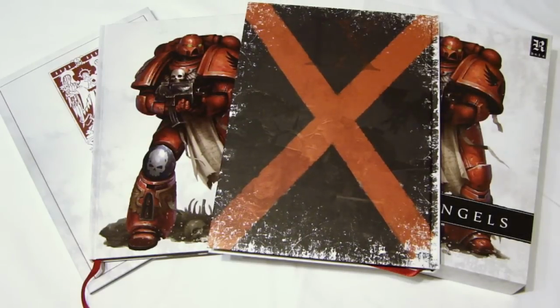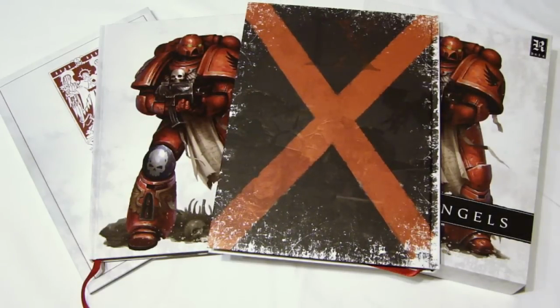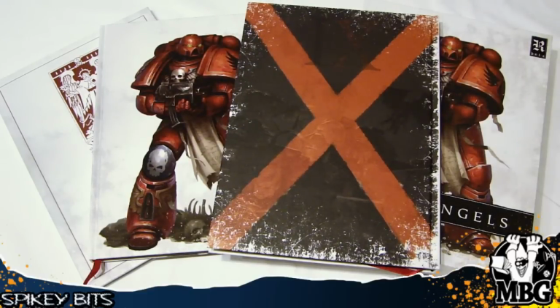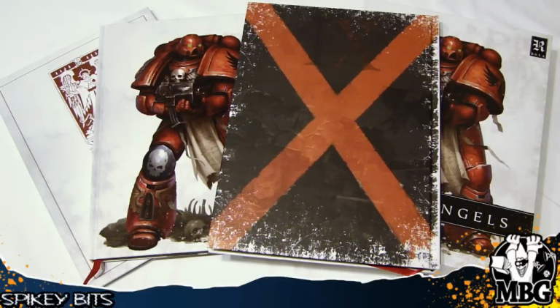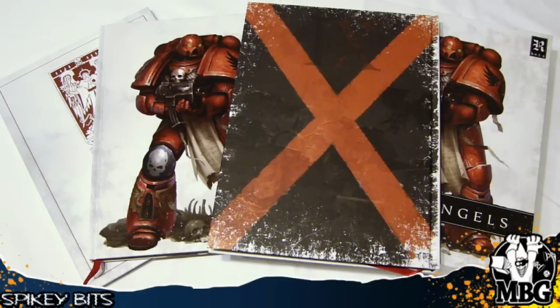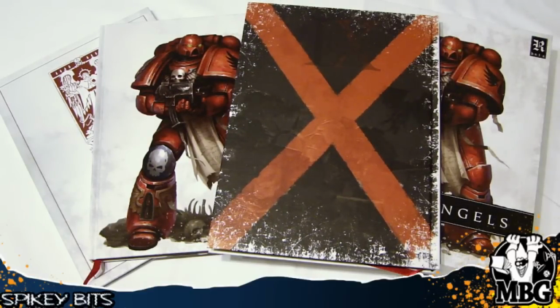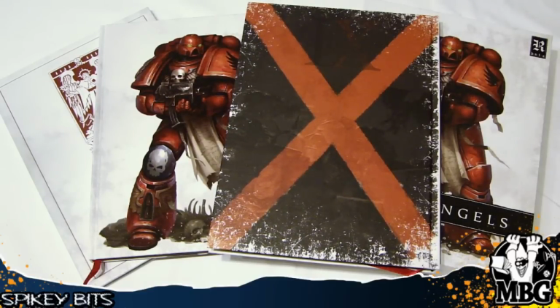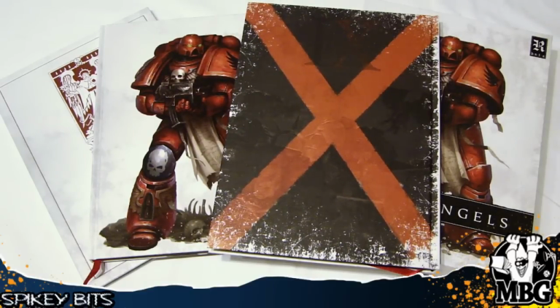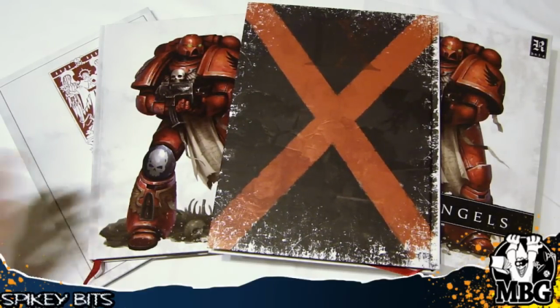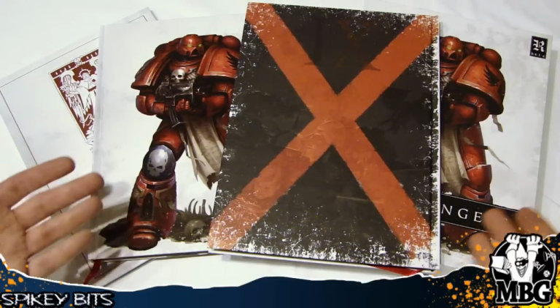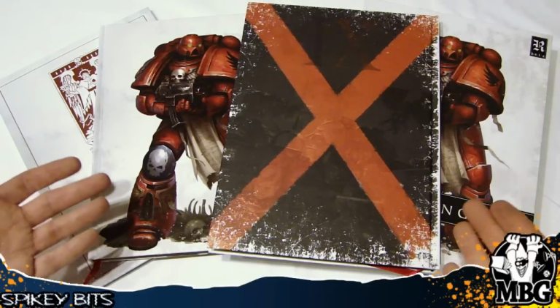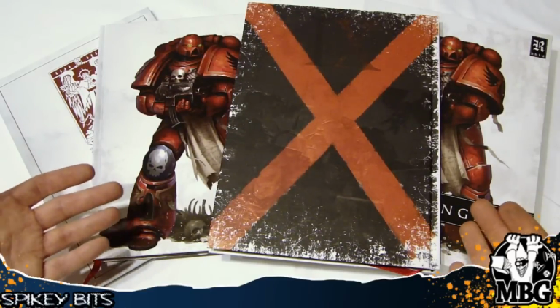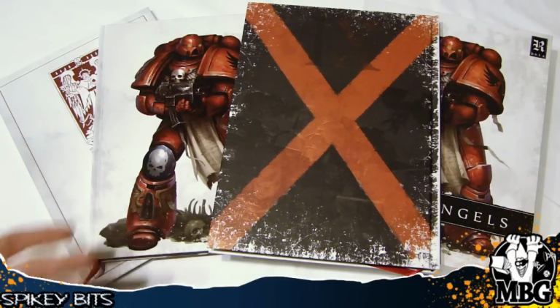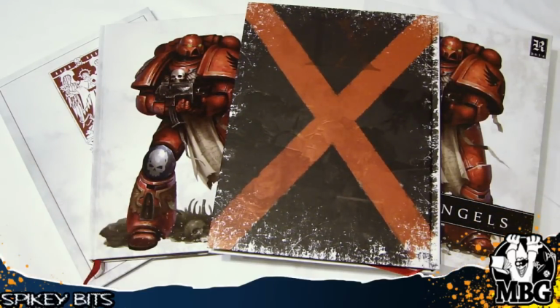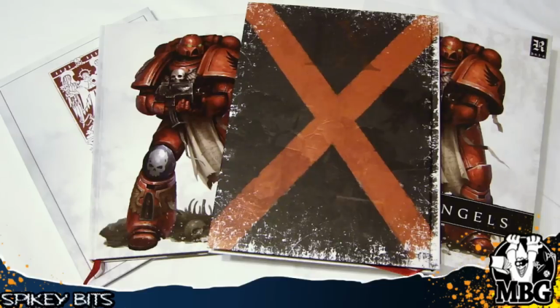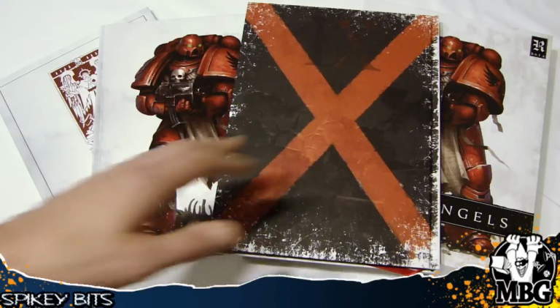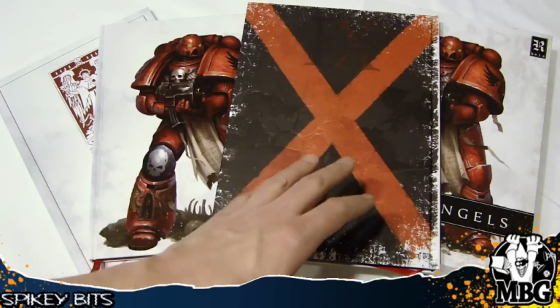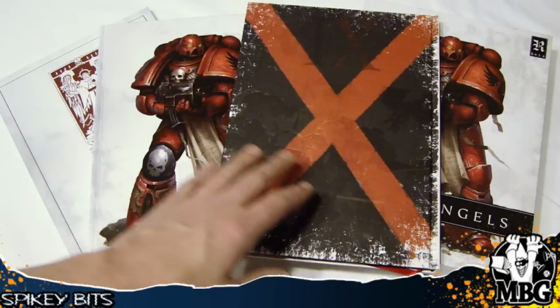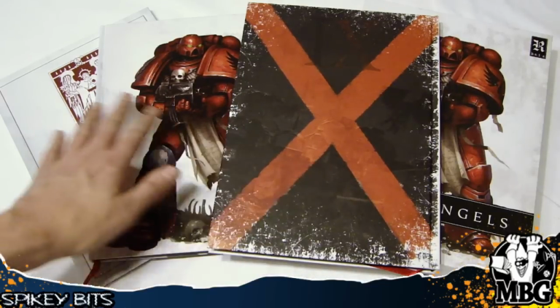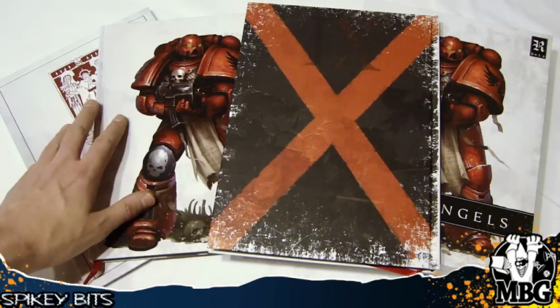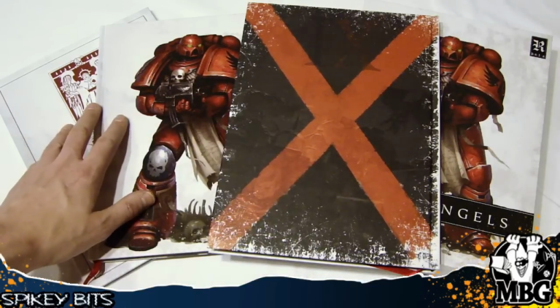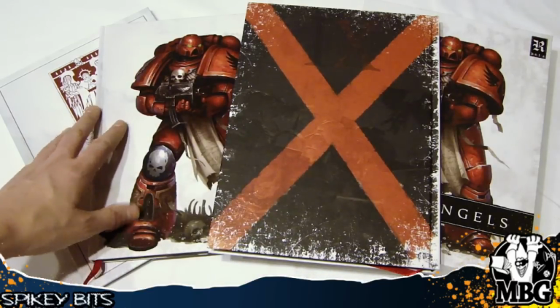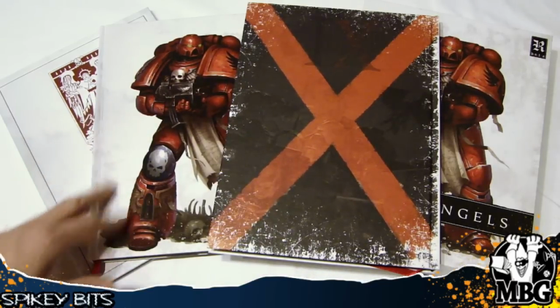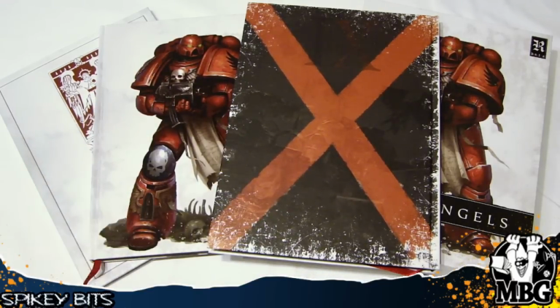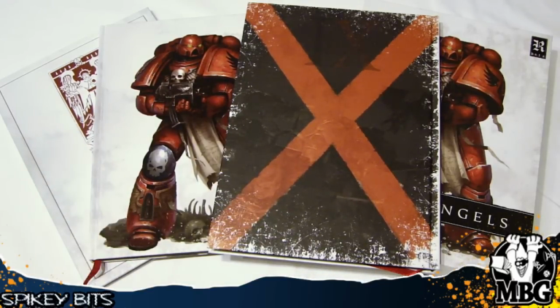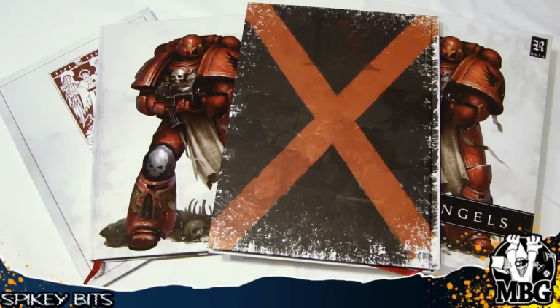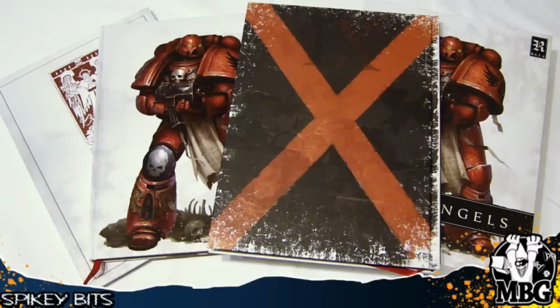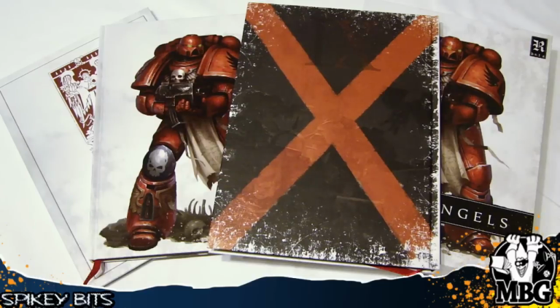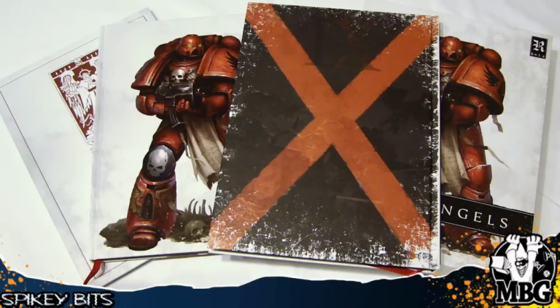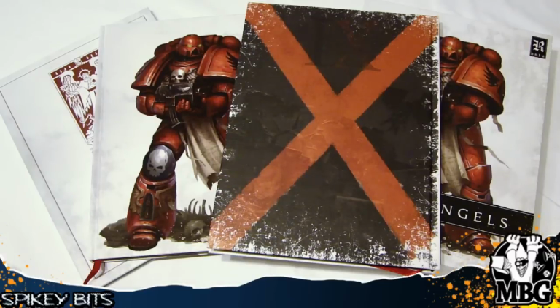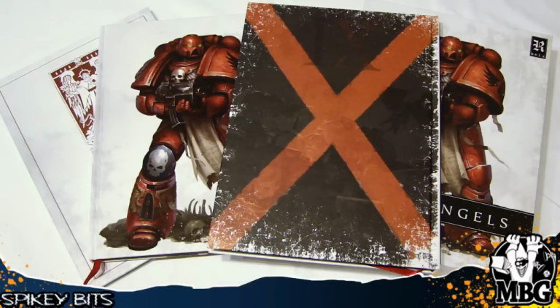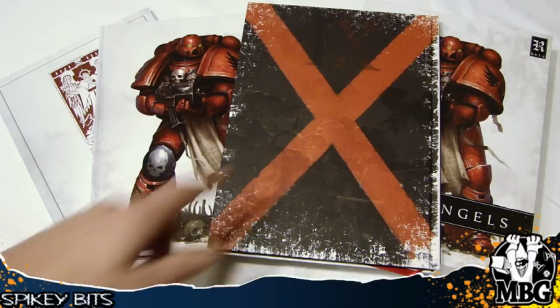Hey everybody, MBG back again today with a look at the new Blood Angels Collector Set, which of course has the codex and lots of extra accoutrements. So let's dive right into it.